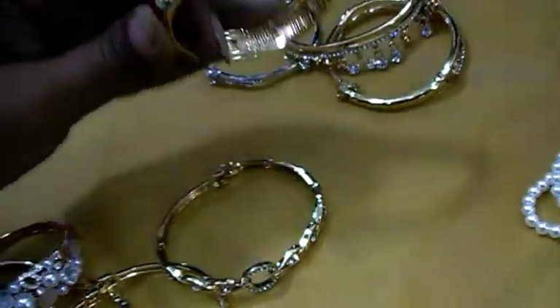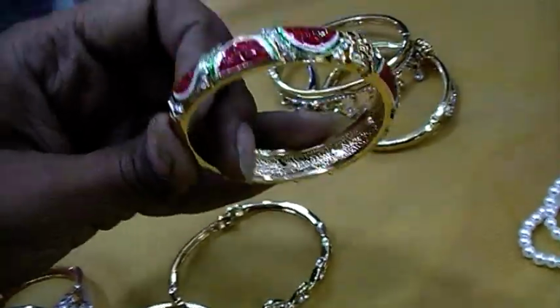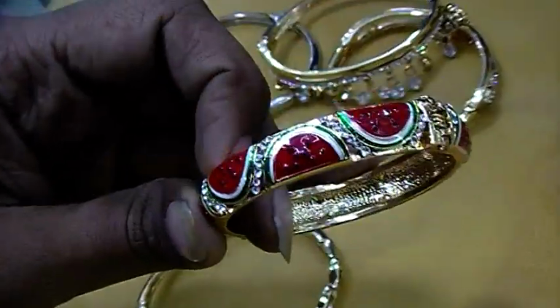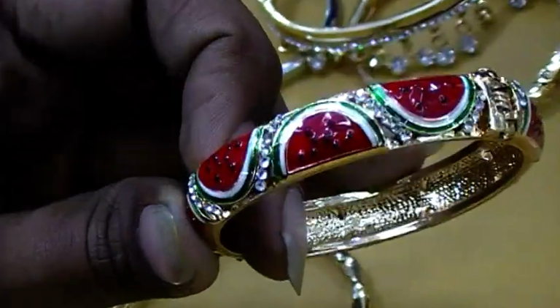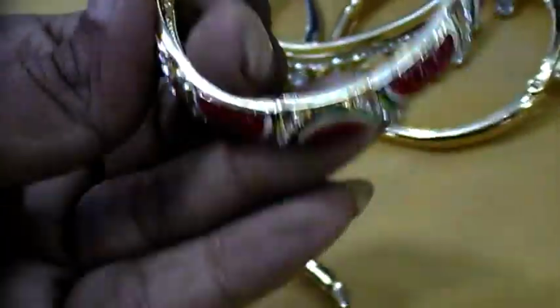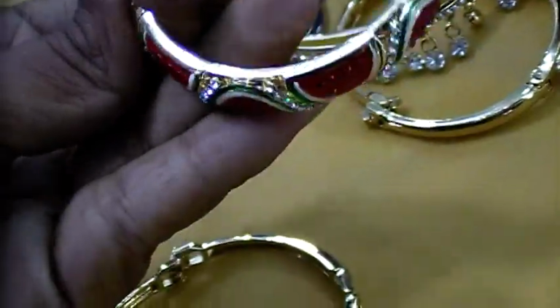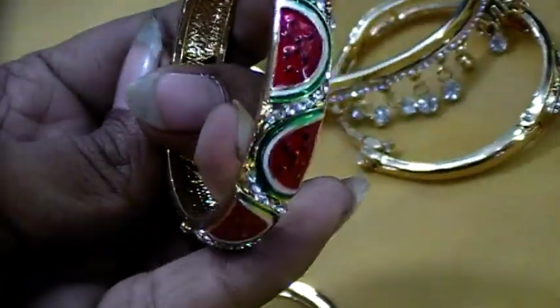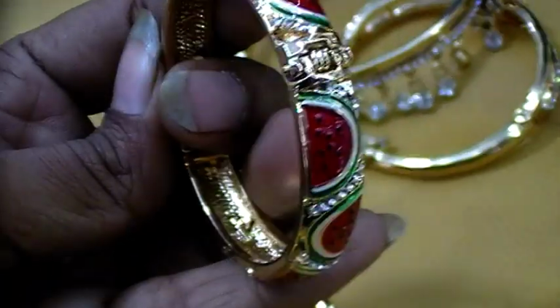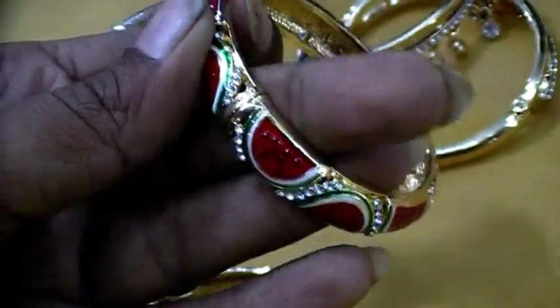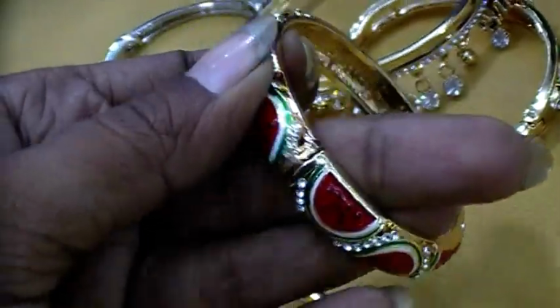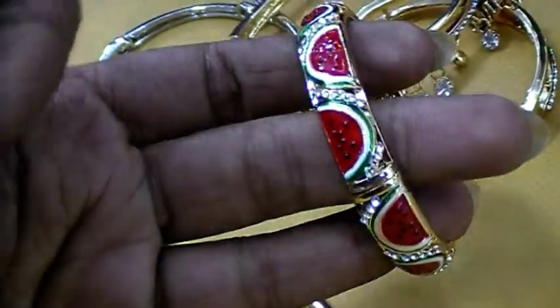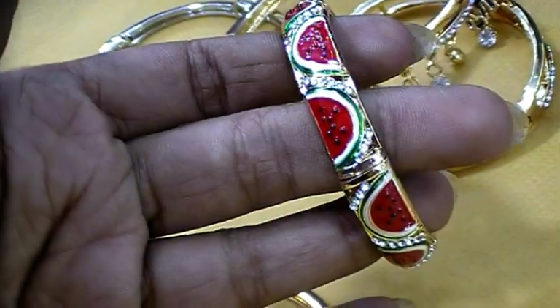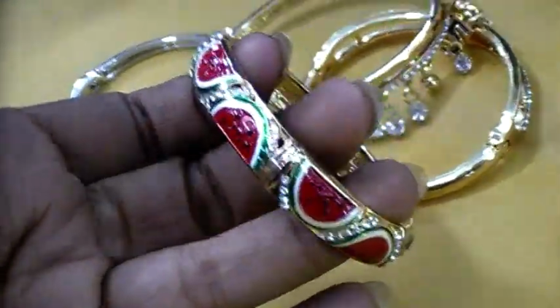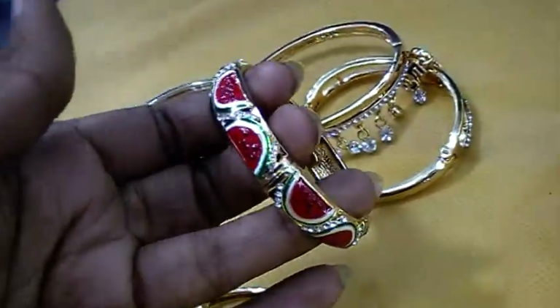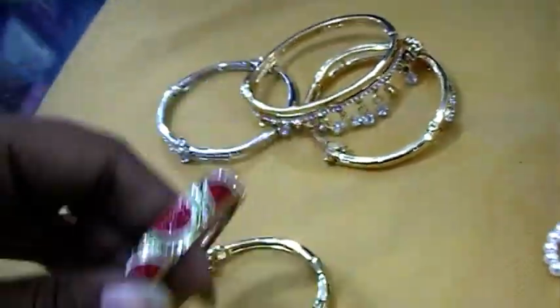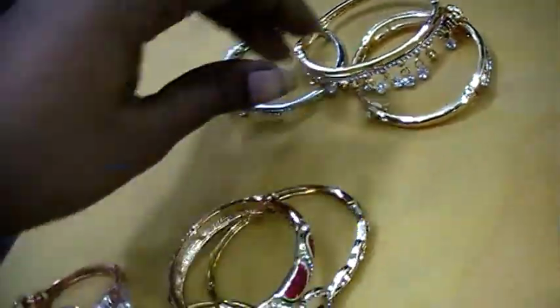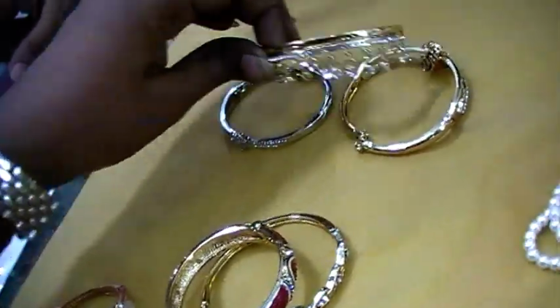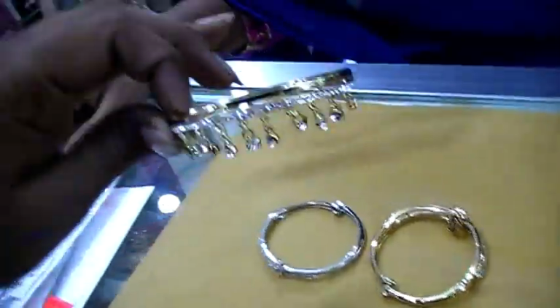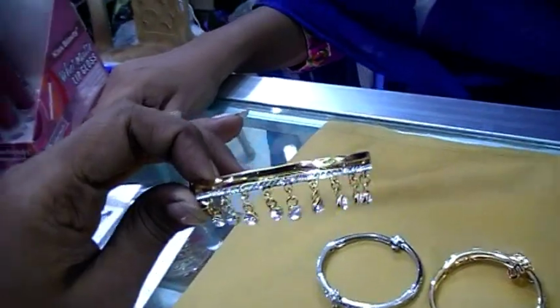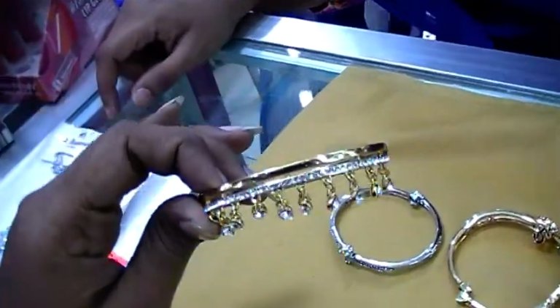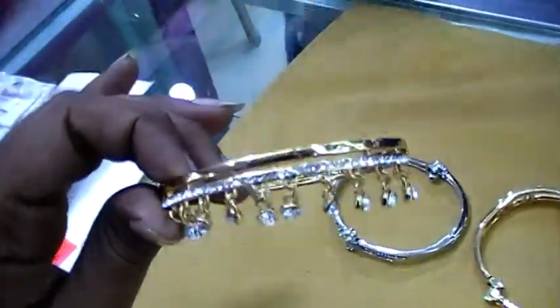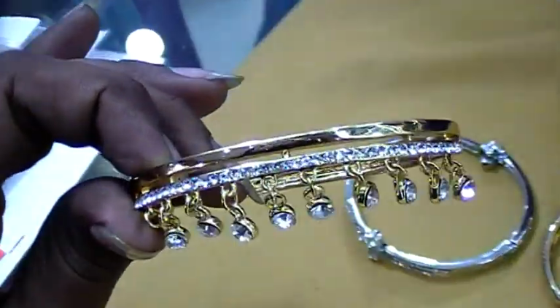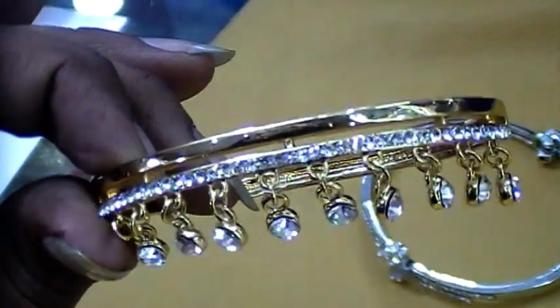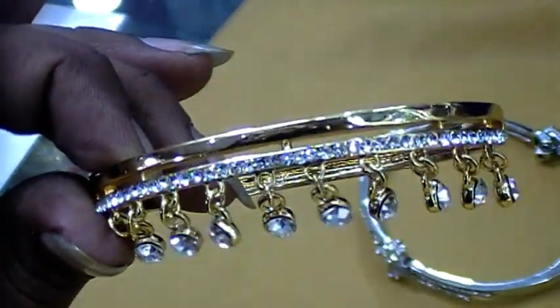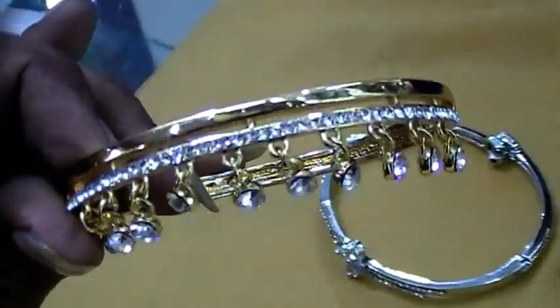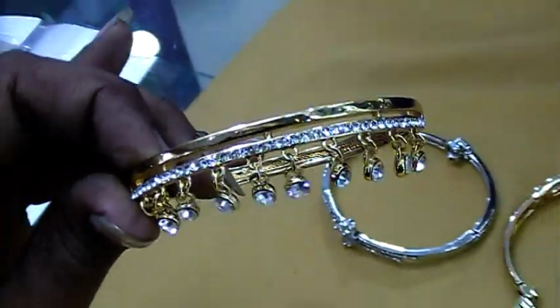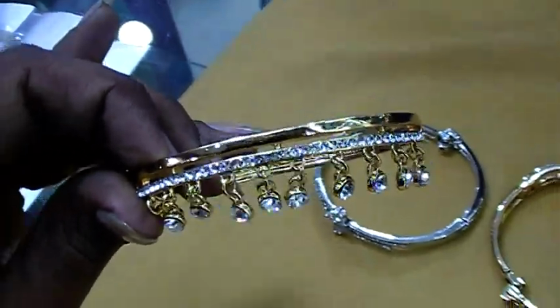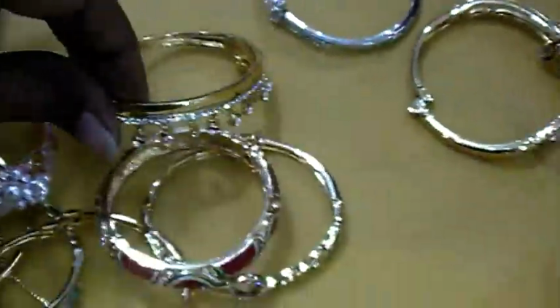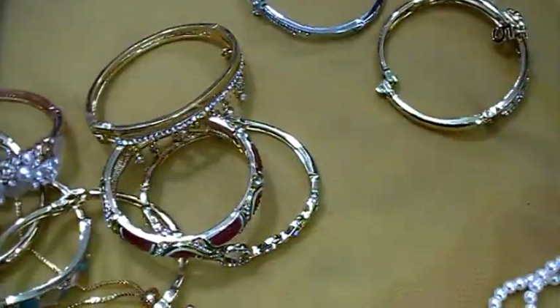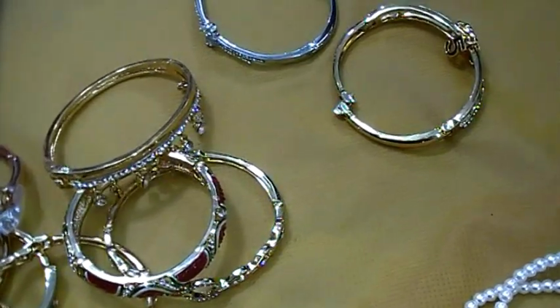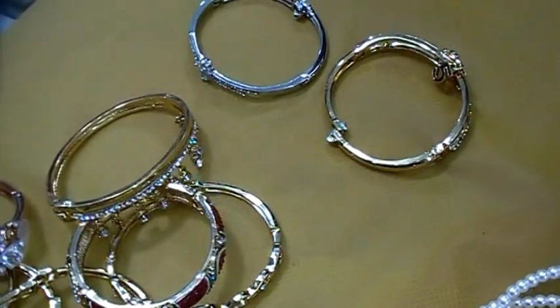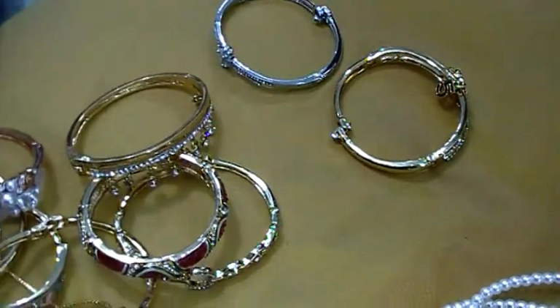This is a small baby bracelet. This is $200. This is the price of $200.